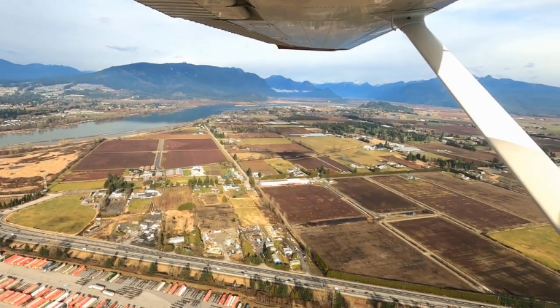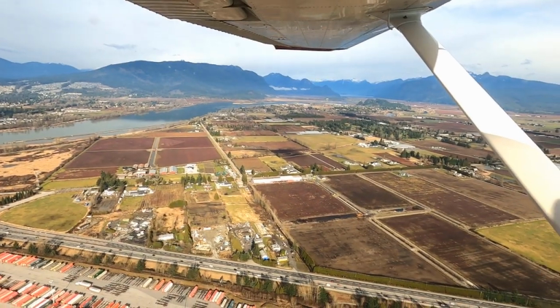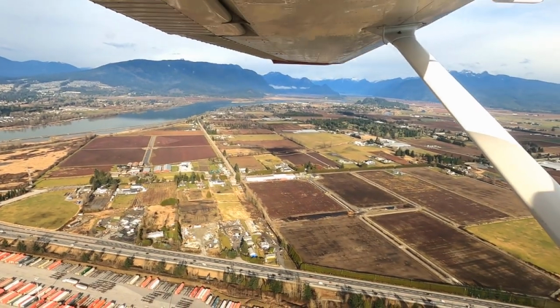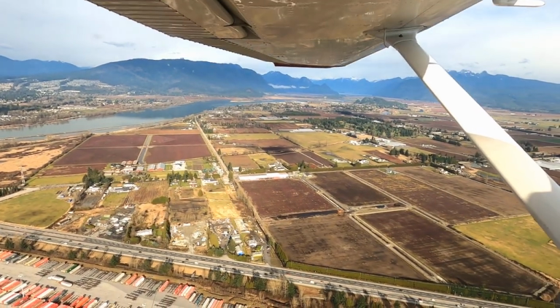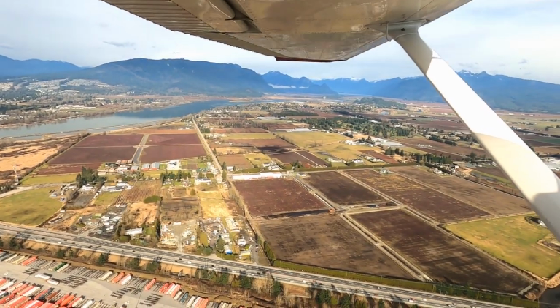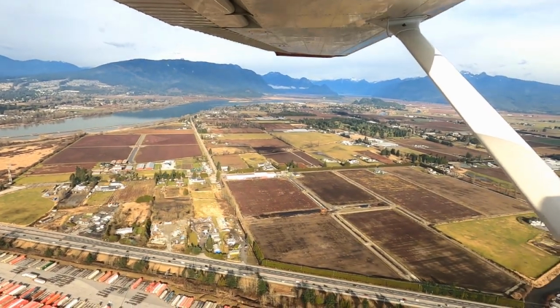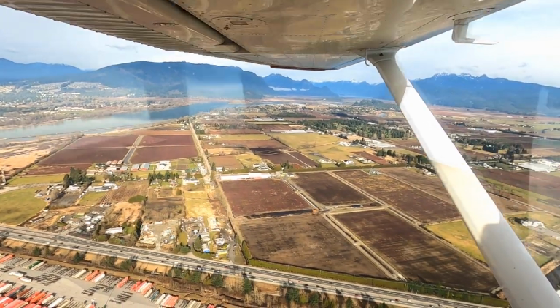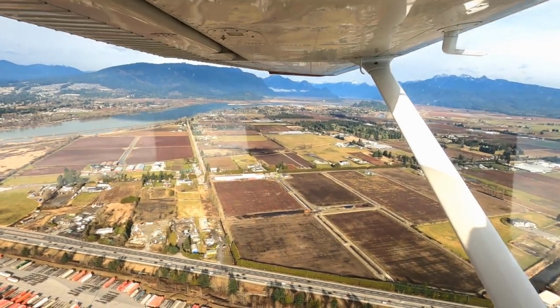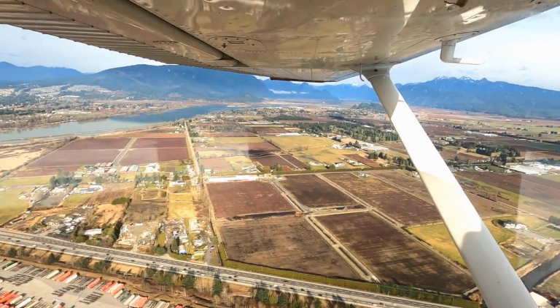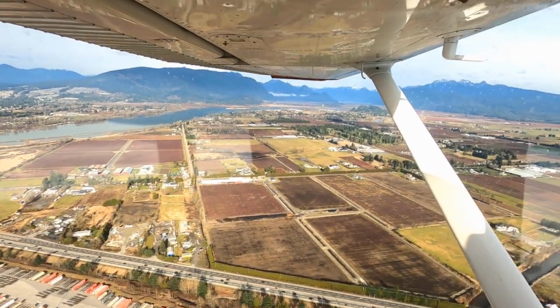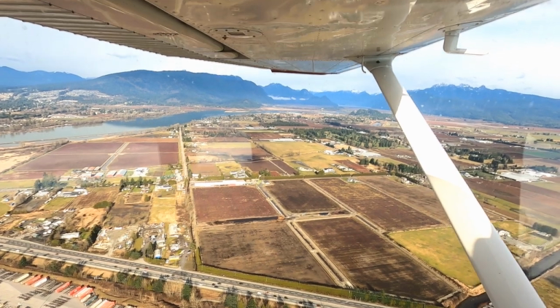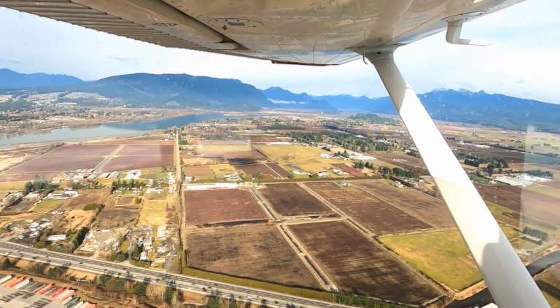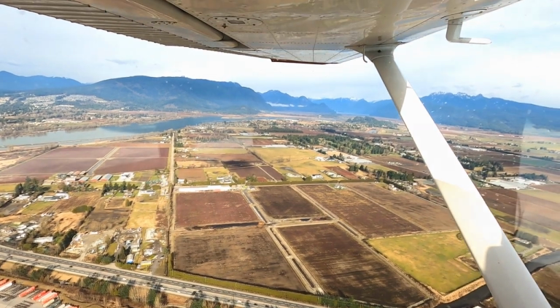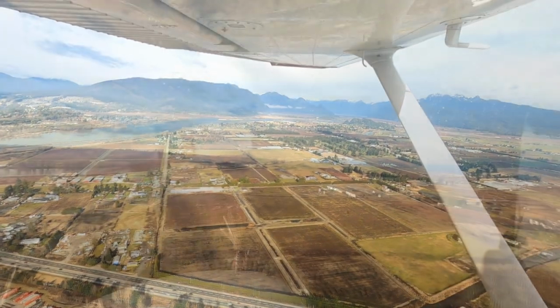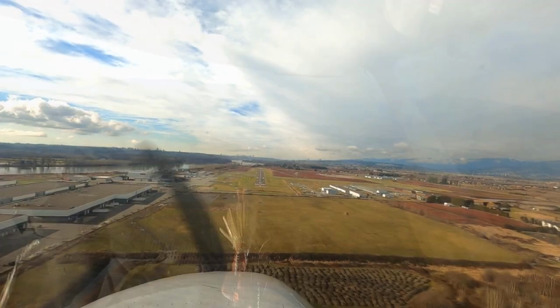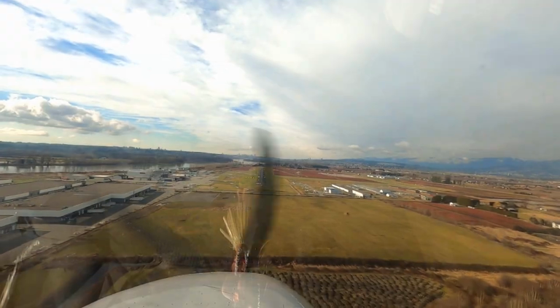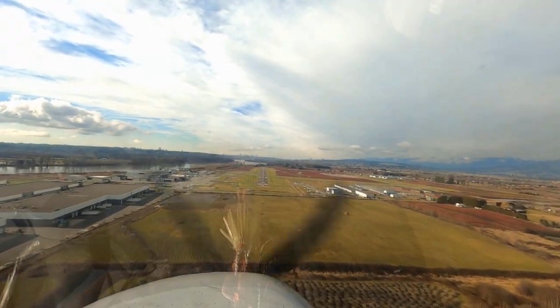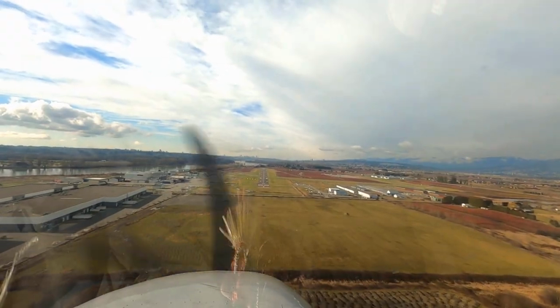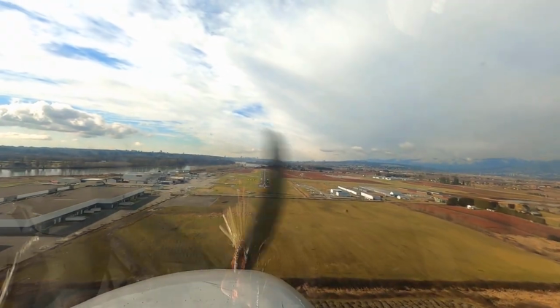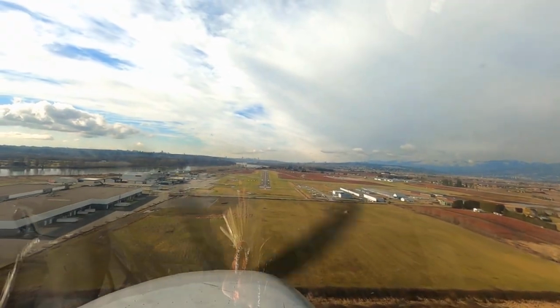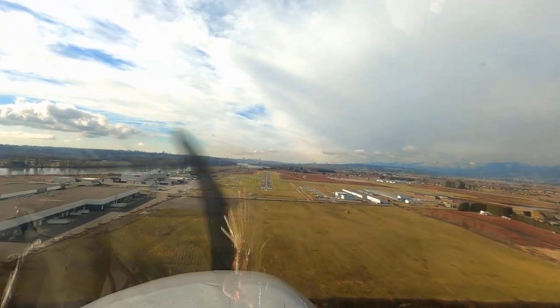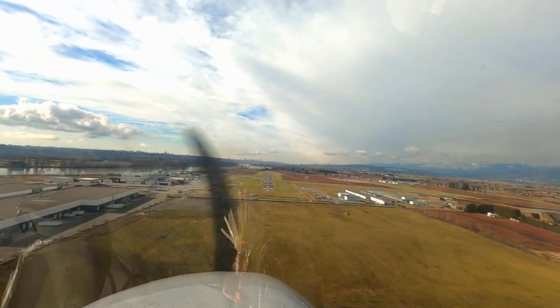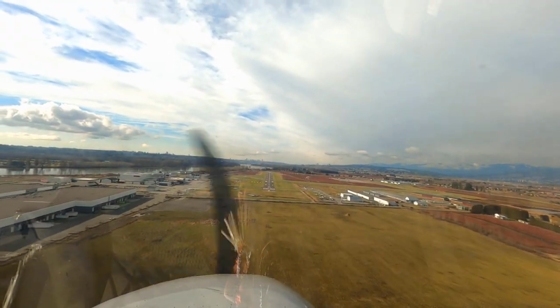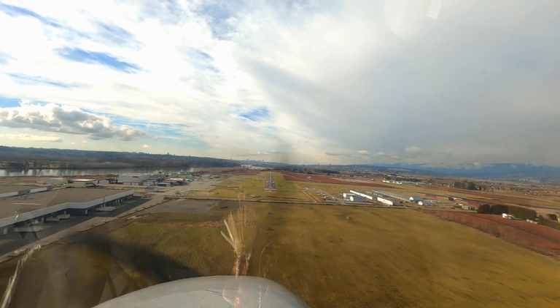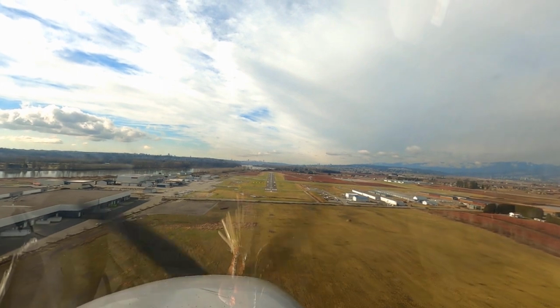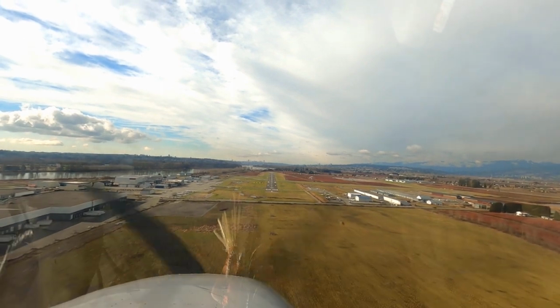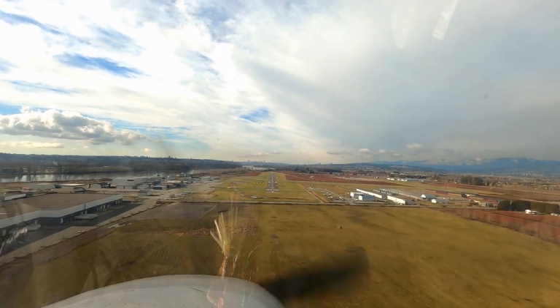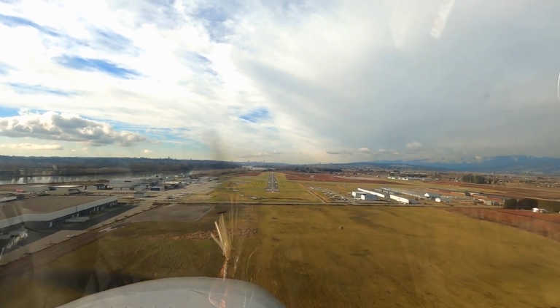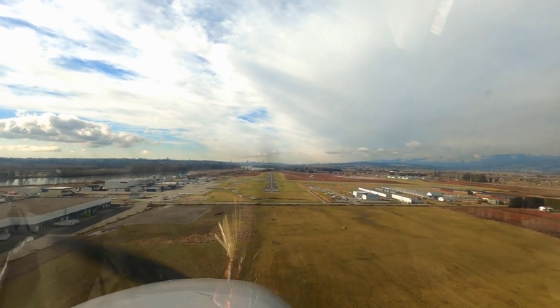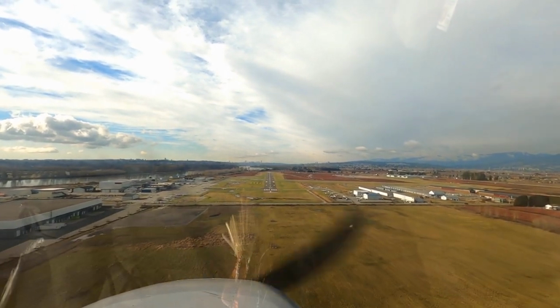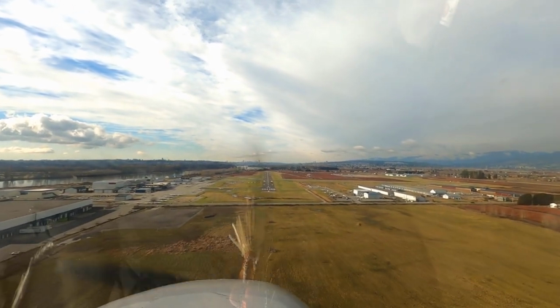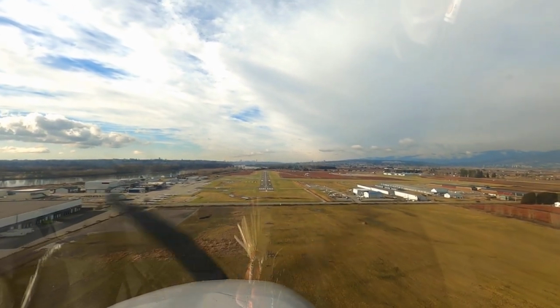The weather here has improved even more in the short time we were away — too bad it was poor at Sechelt. I said how much I enjoyed takeoffs, but I have to admit the approach and landing is awfully cool too.